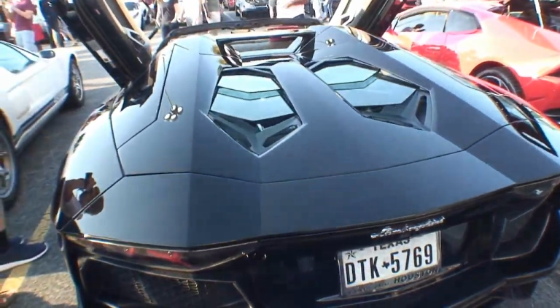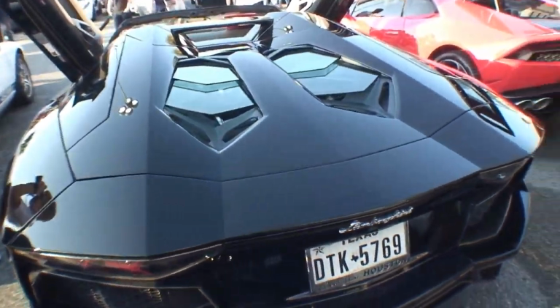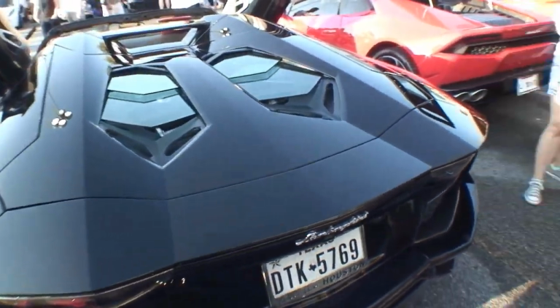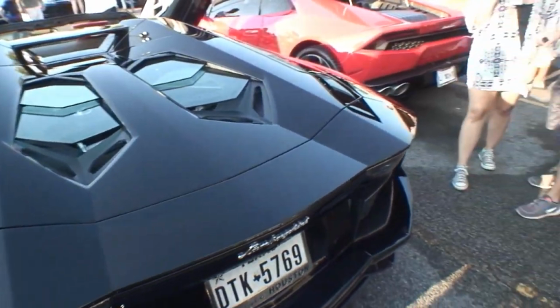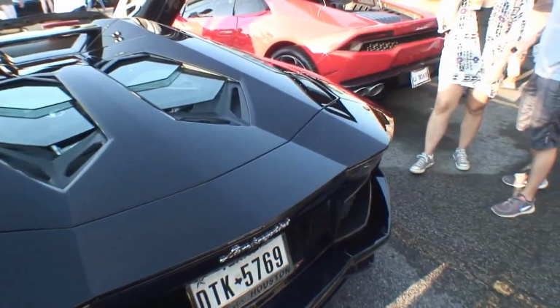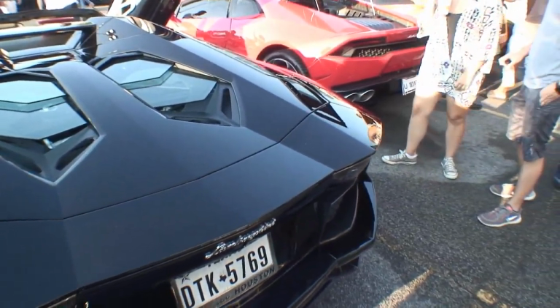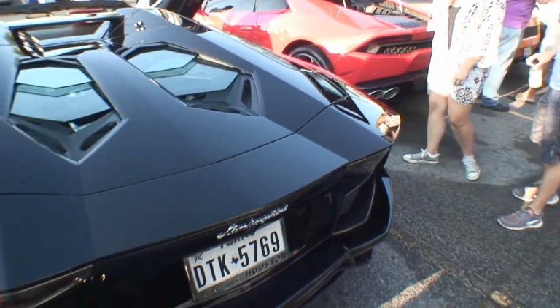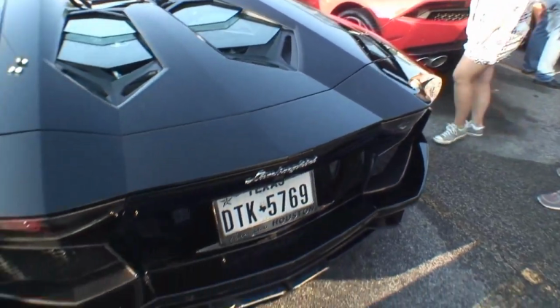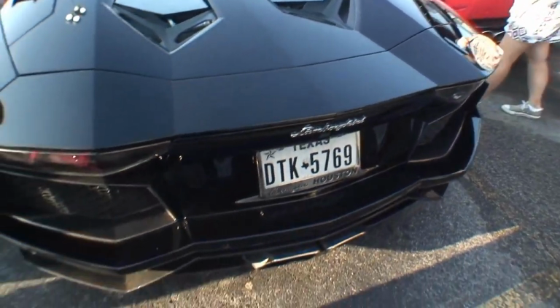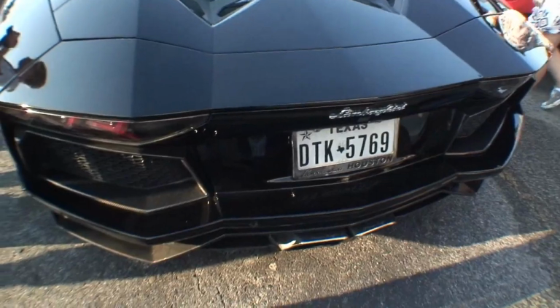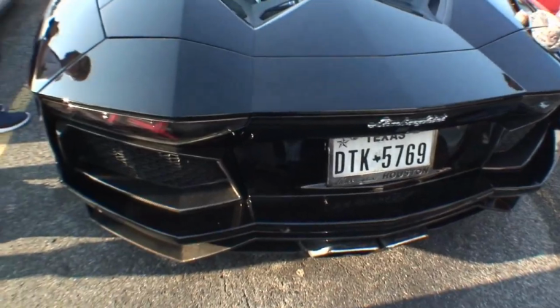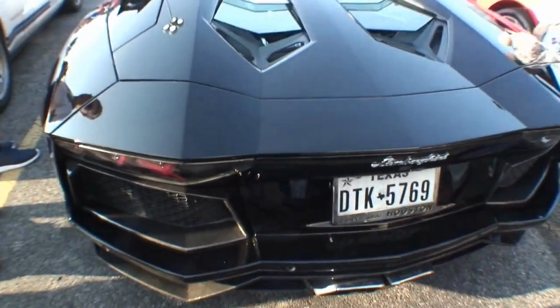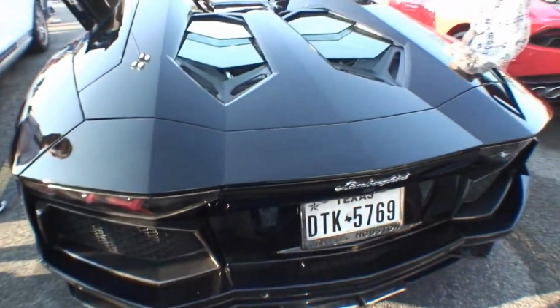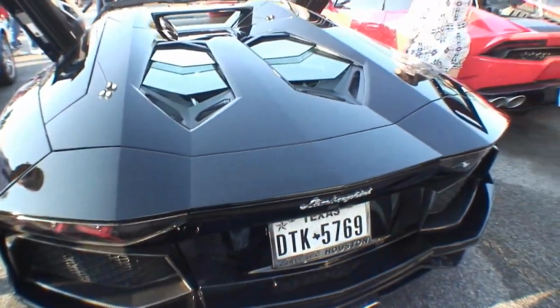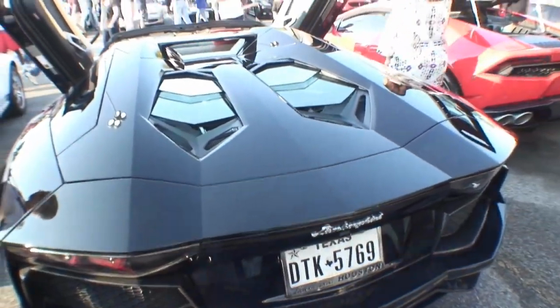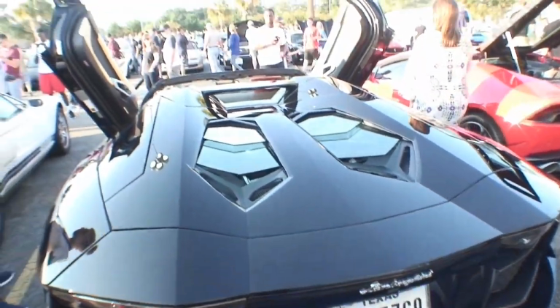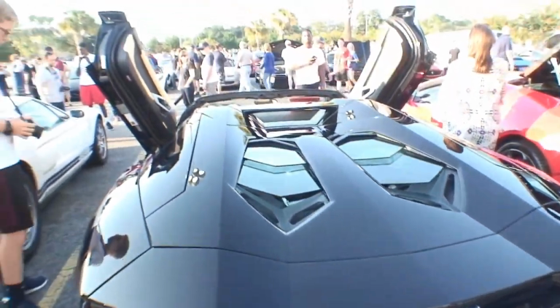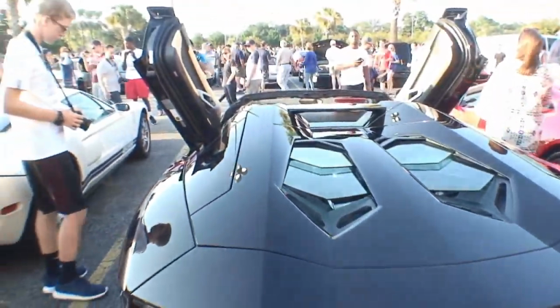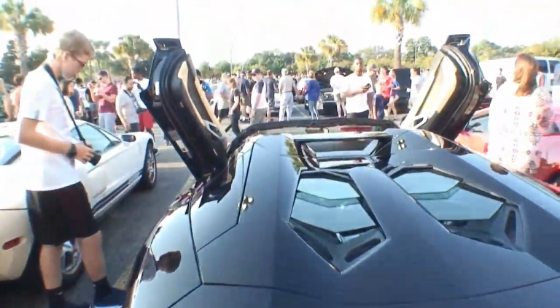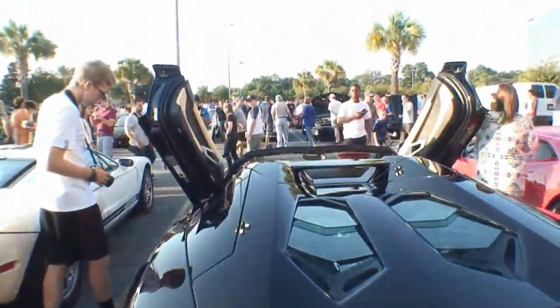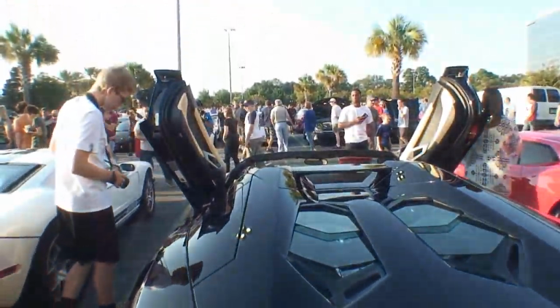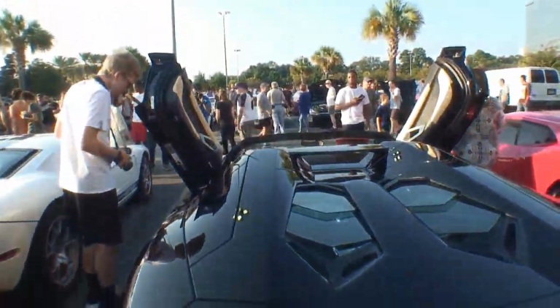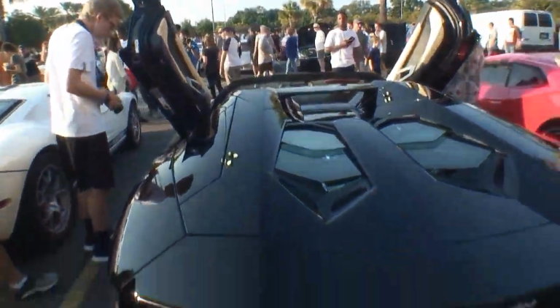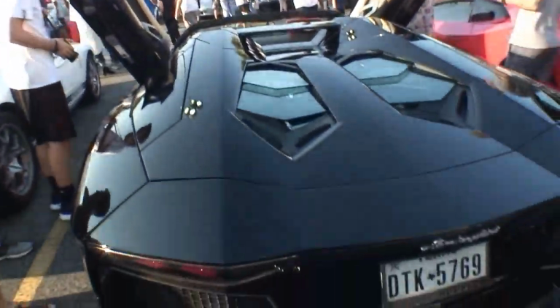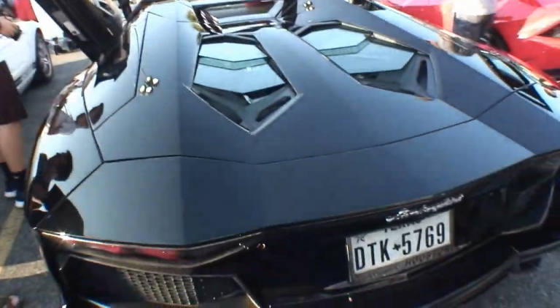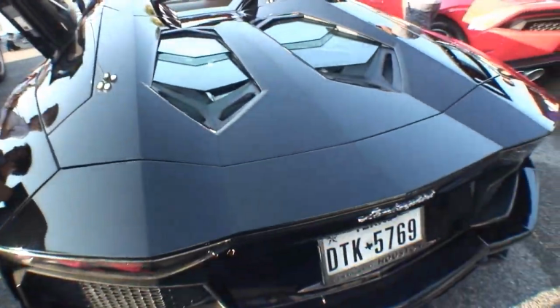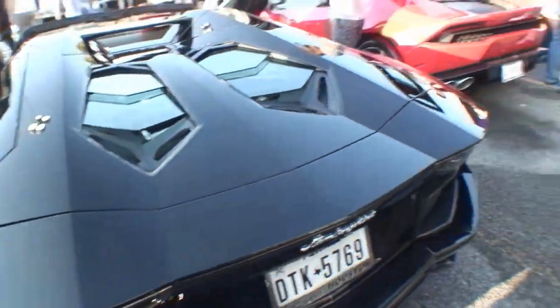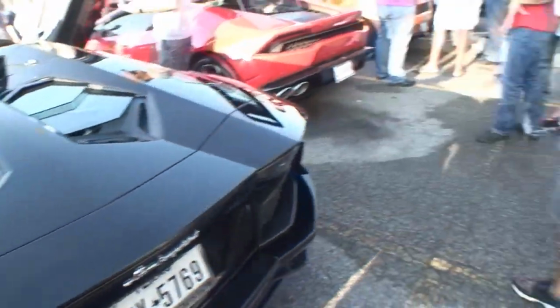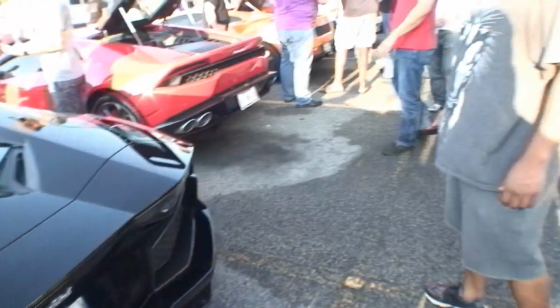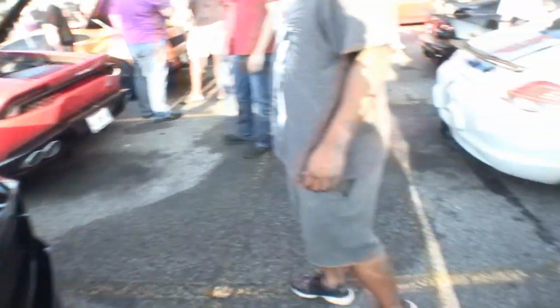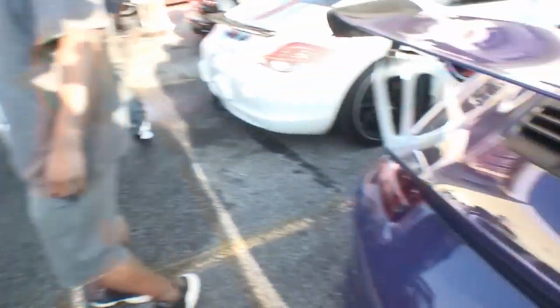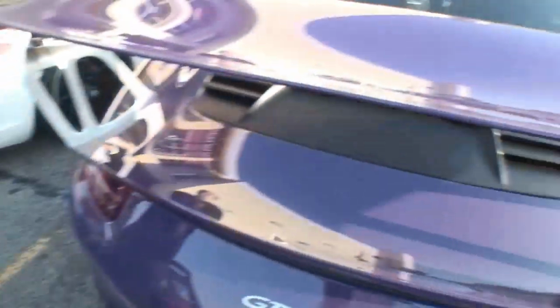It adds about 10 horsepower. The factory deal is 700 on this, so another 70 horsepower — it's a cheap upgrade.